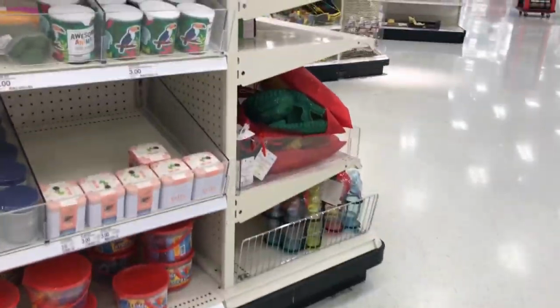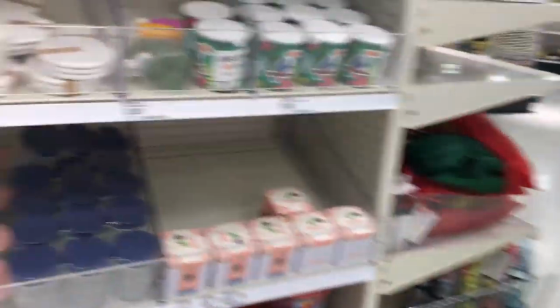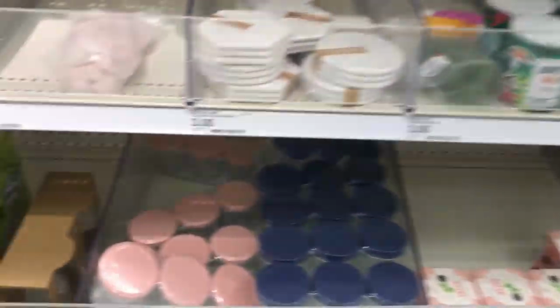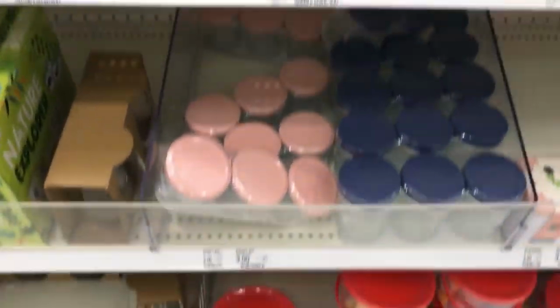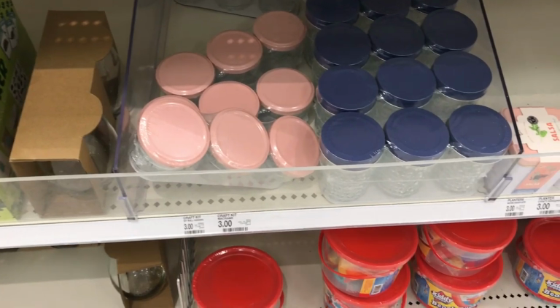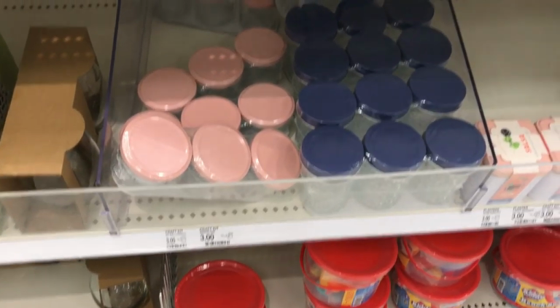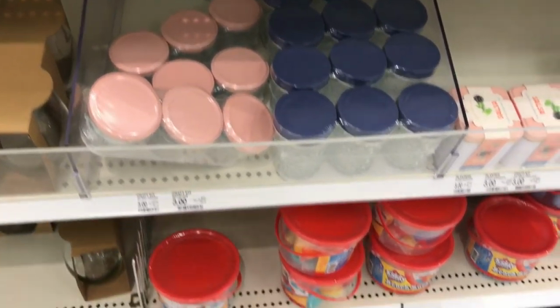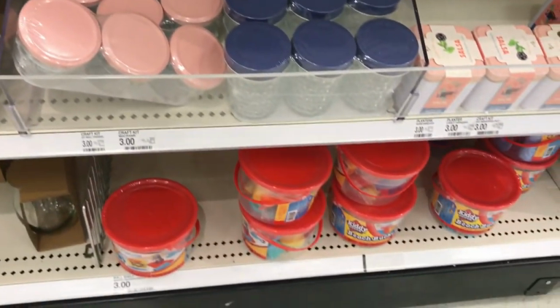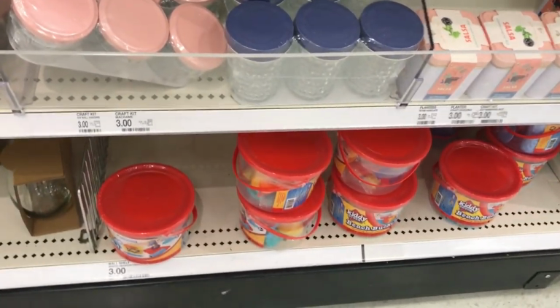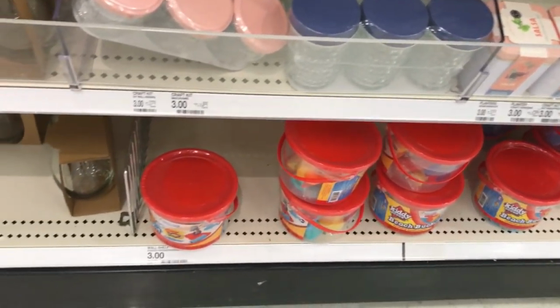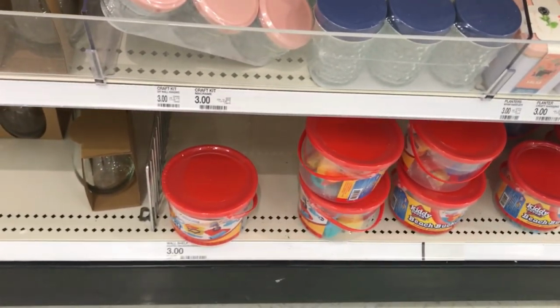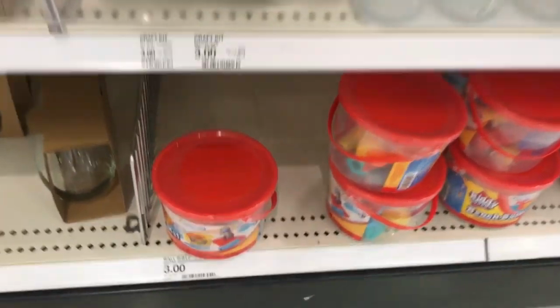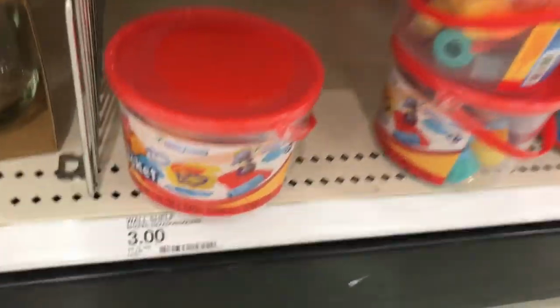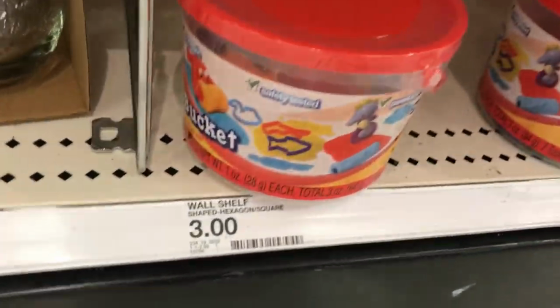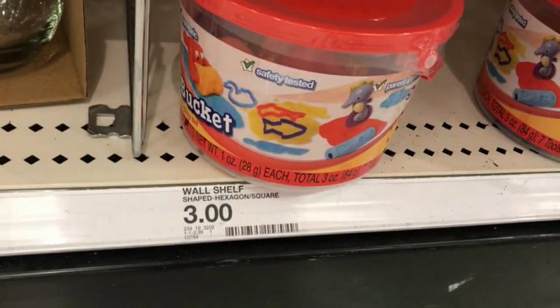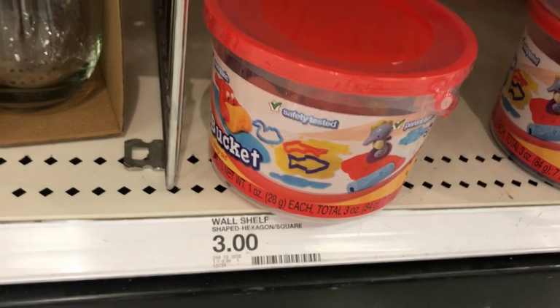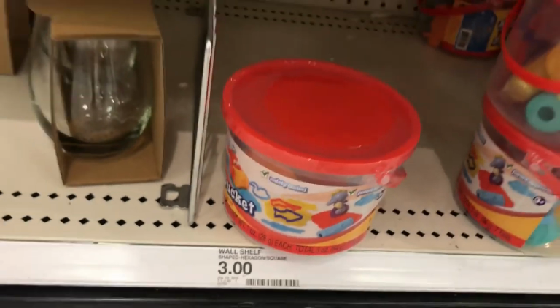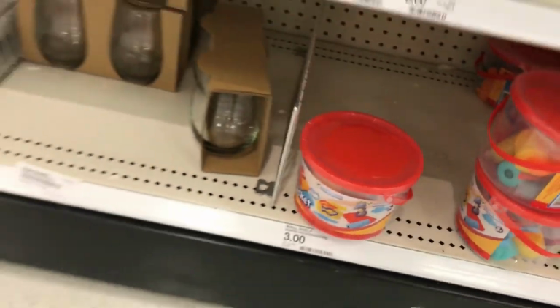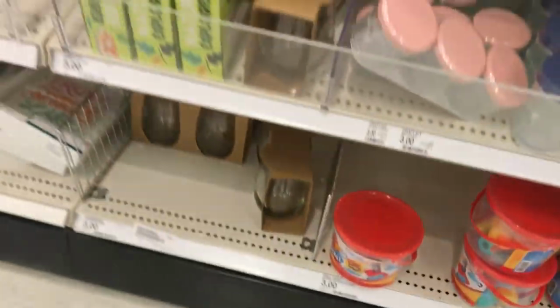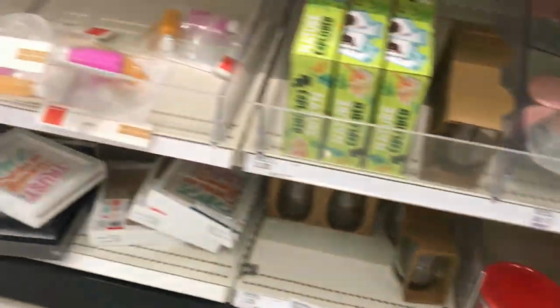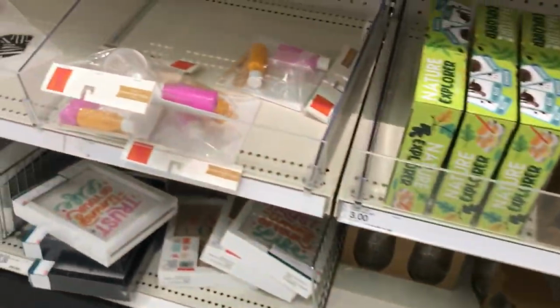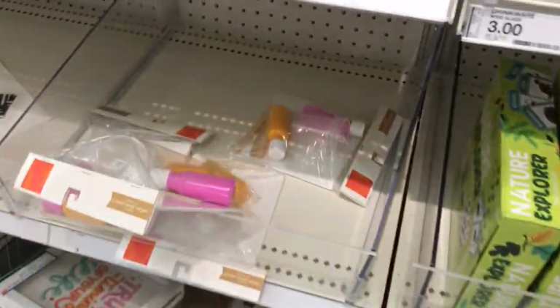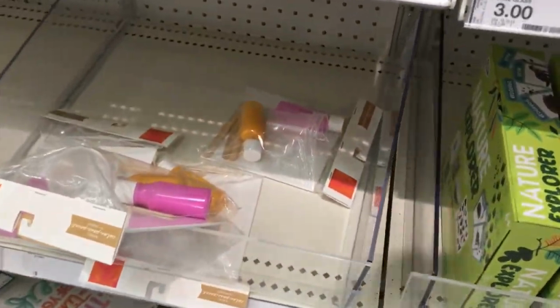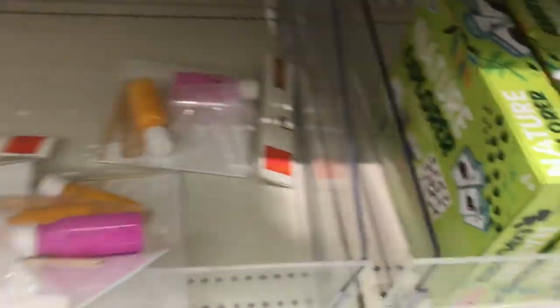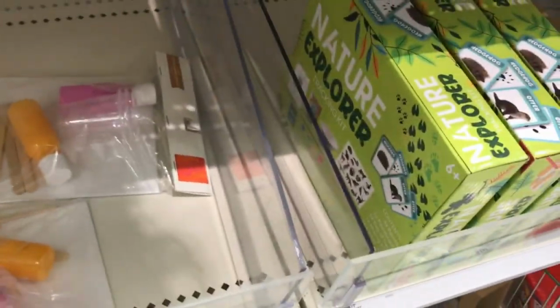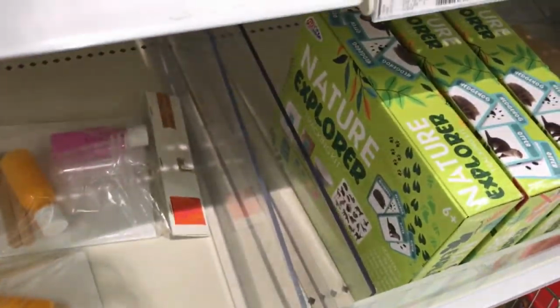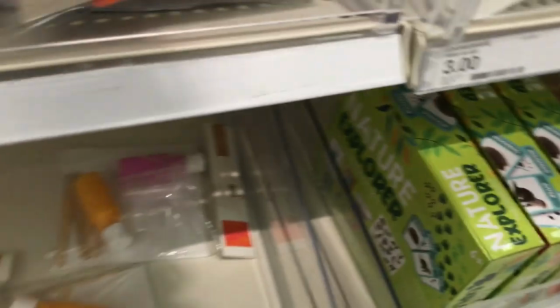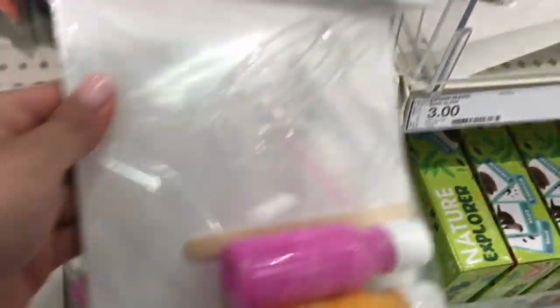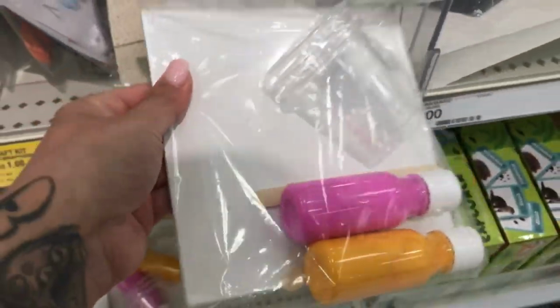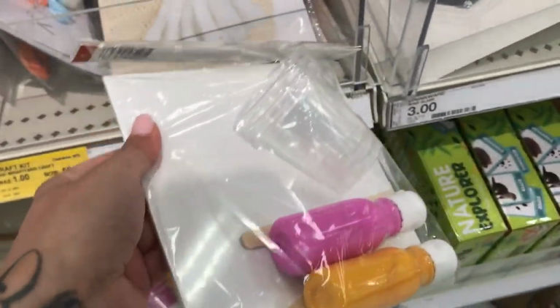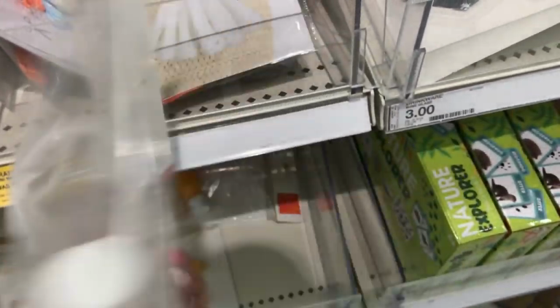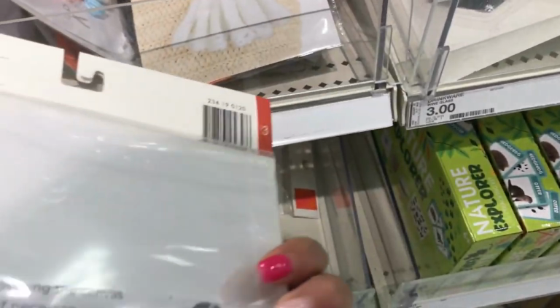And this is the craft section. Look how cute those mason jar lids are — they're so colorful. And a little bucket of play-doh. And this fun little set or kit to kind of help keep things clean.